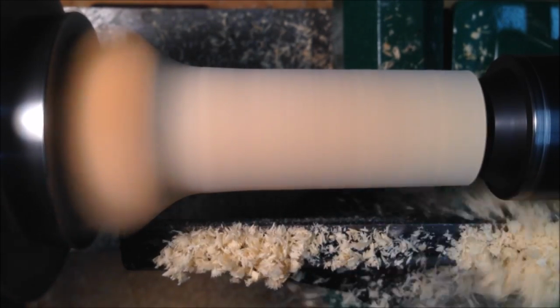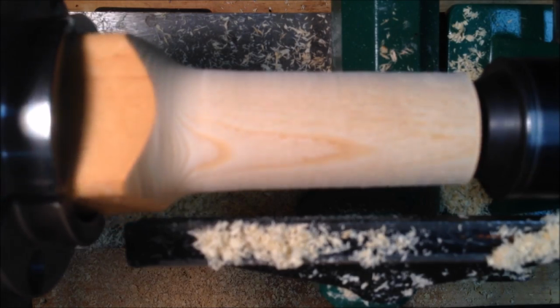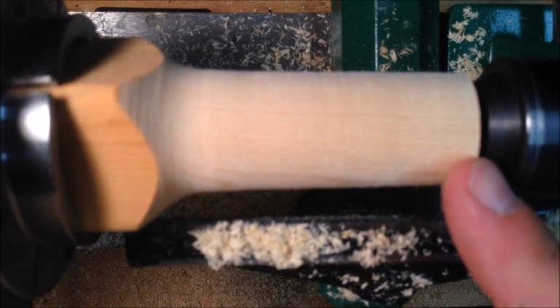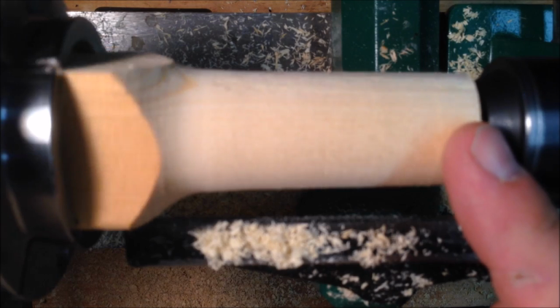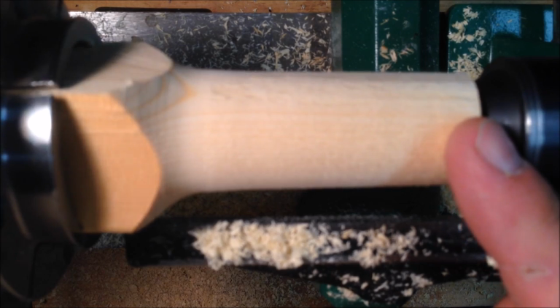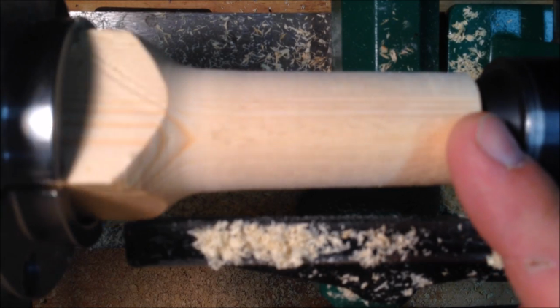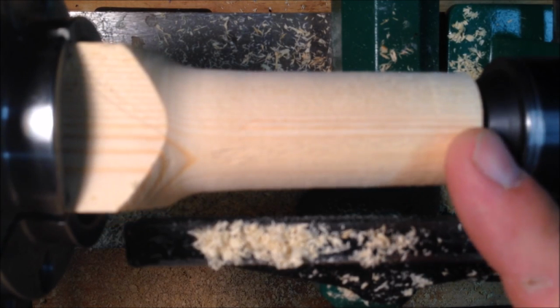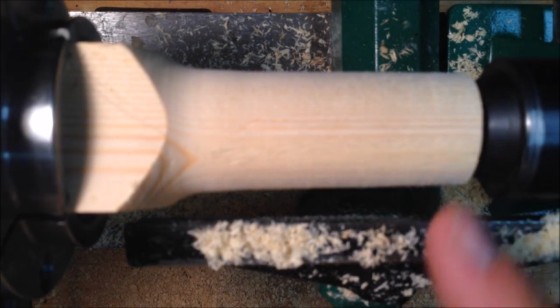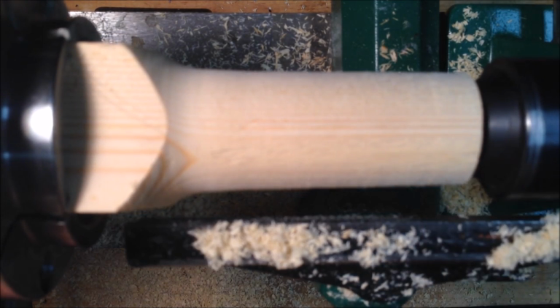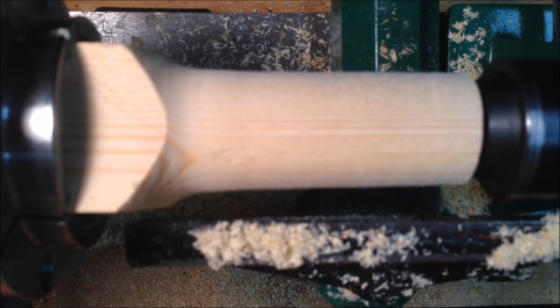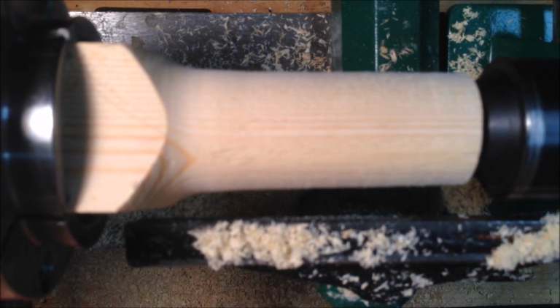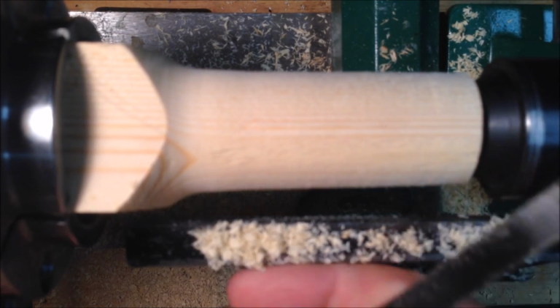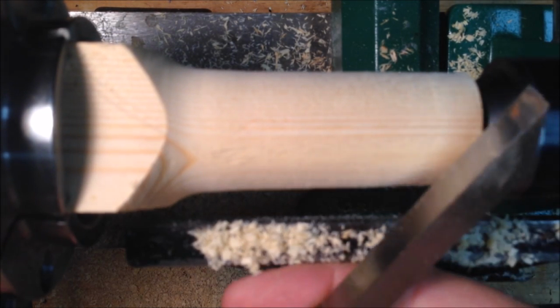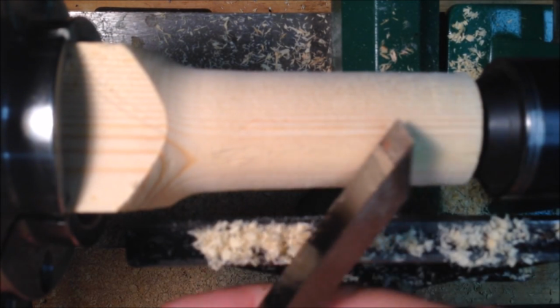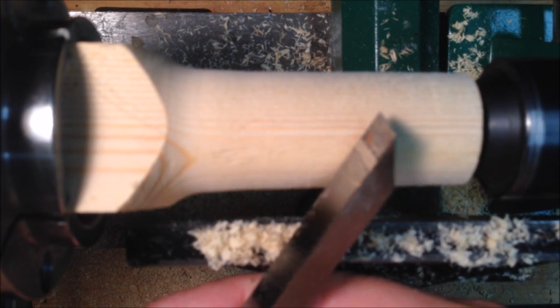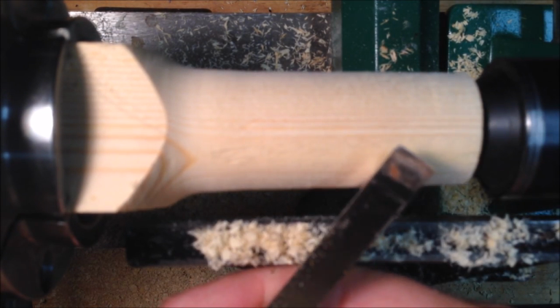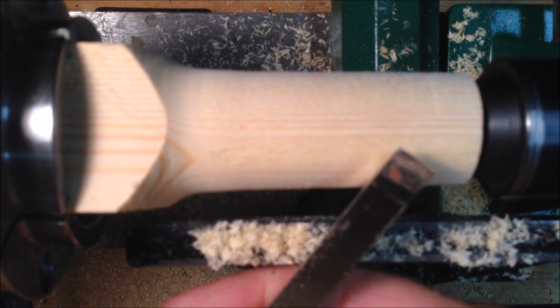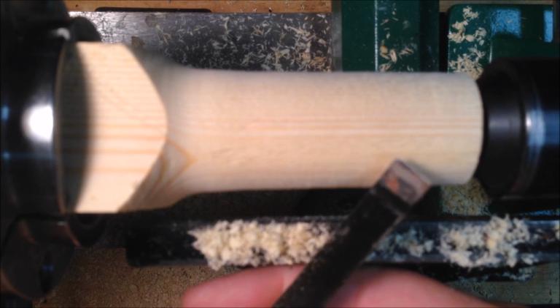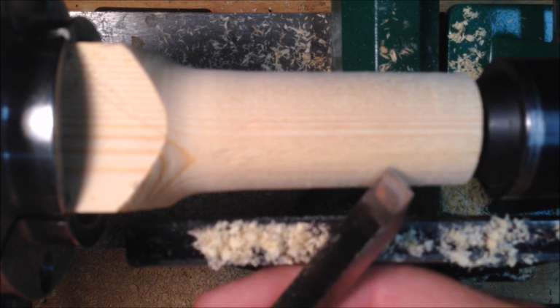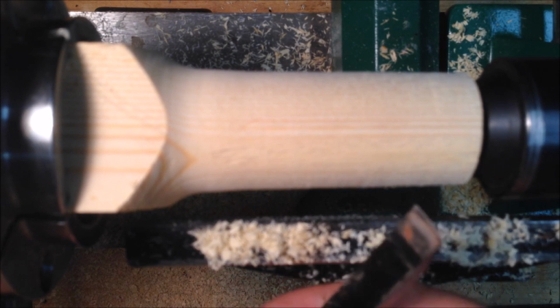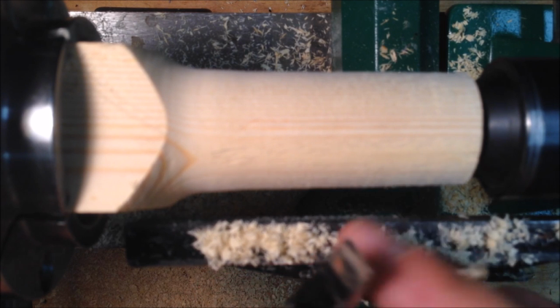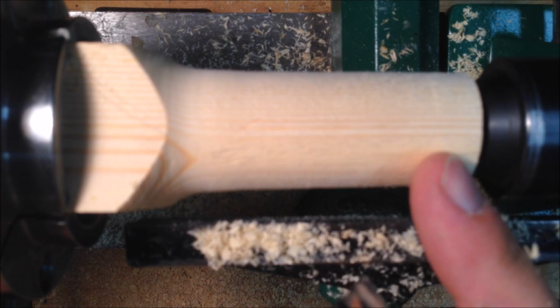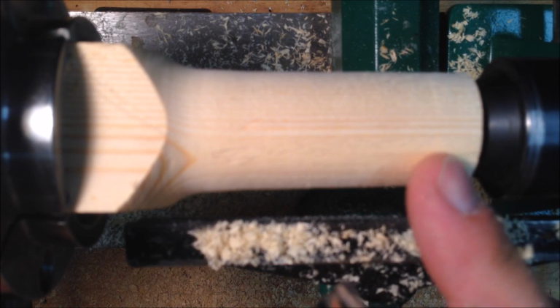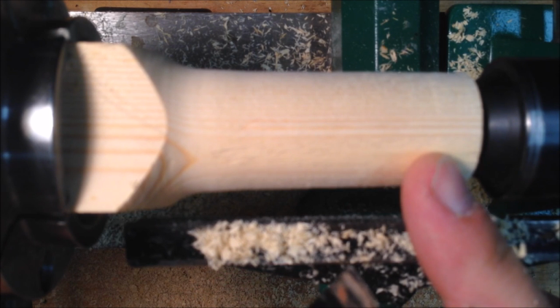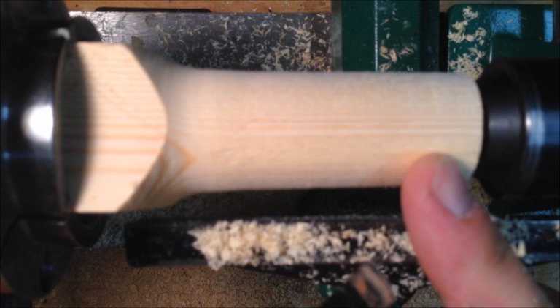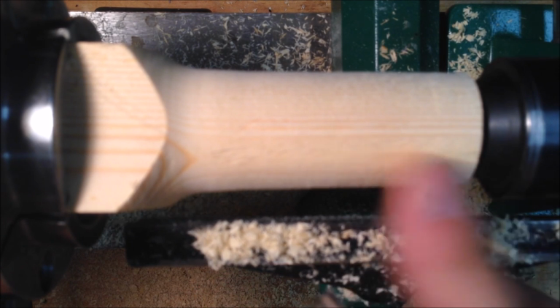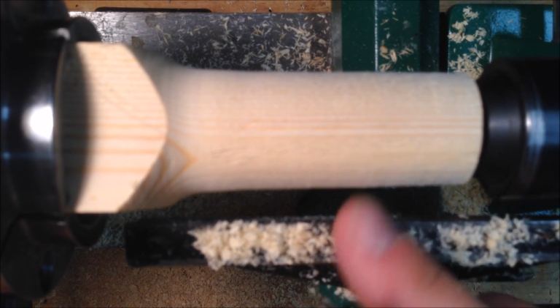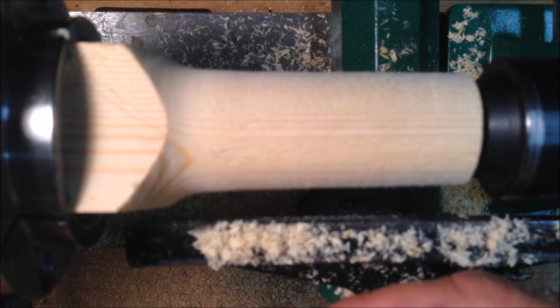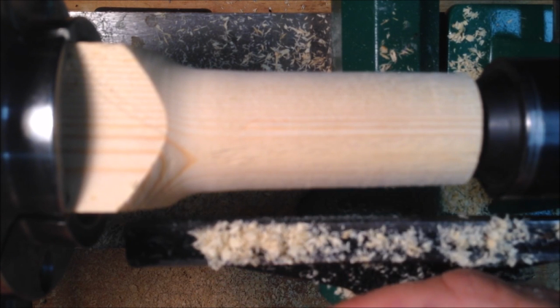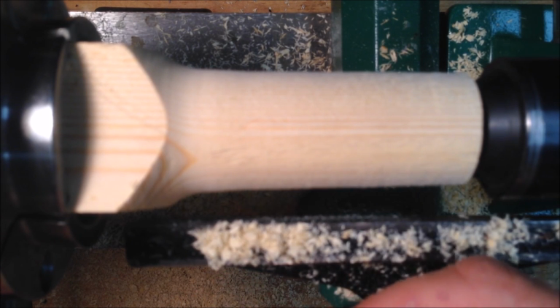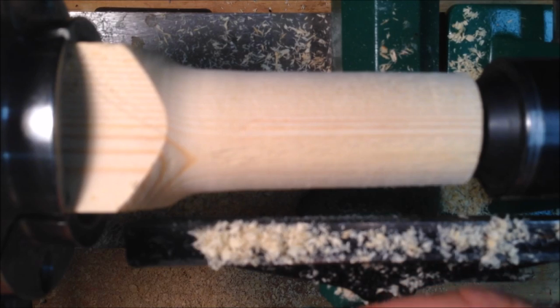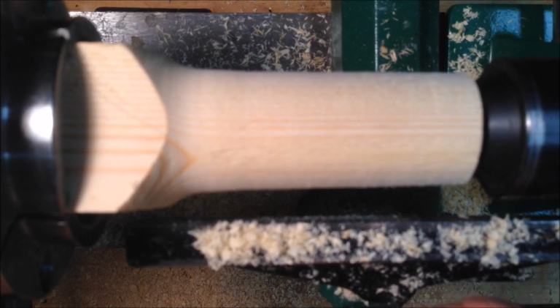I've got the blank fairly well trued up. Now I'm going to take my bedan tool and waste the rest of the wood down close to the final dimension. Then I'll grab my calipers and dial it in.